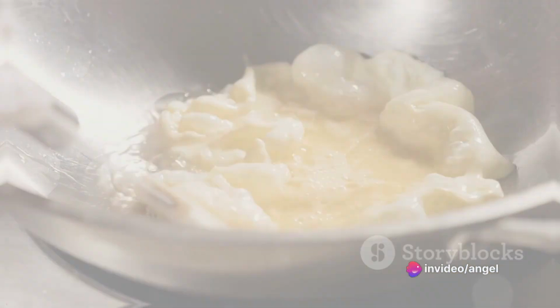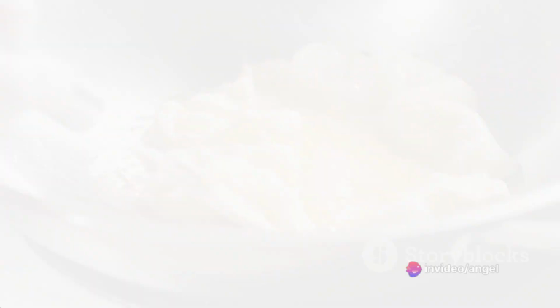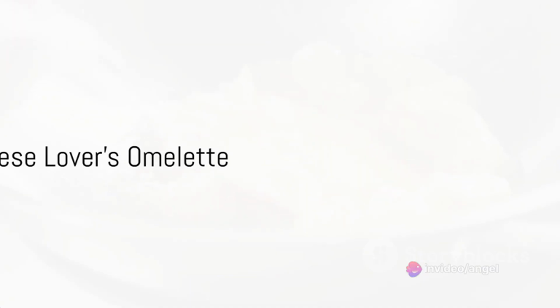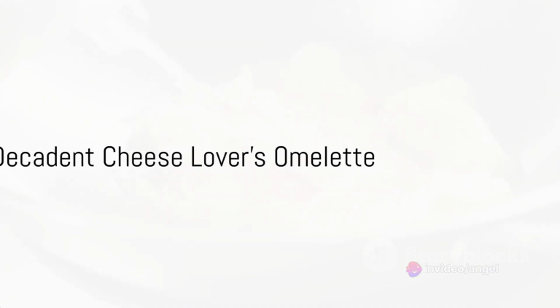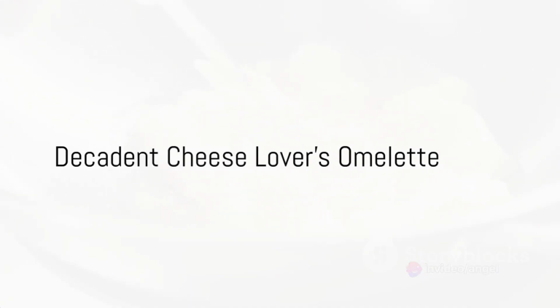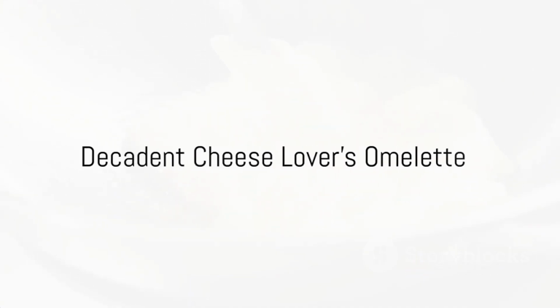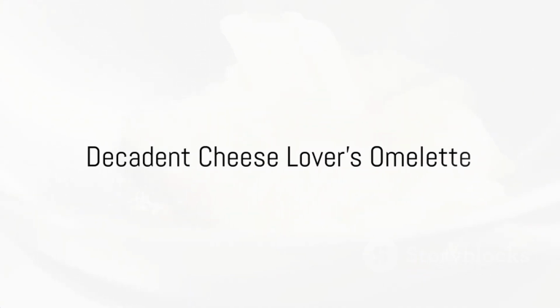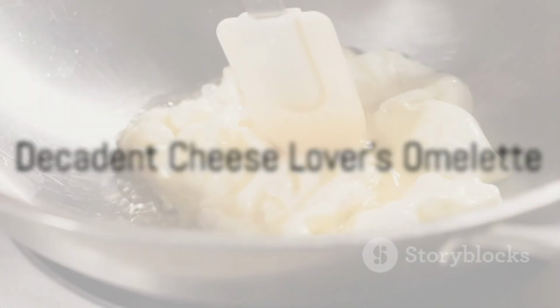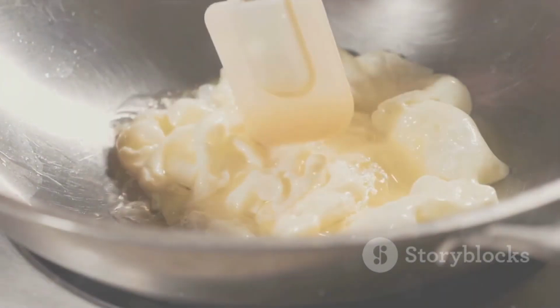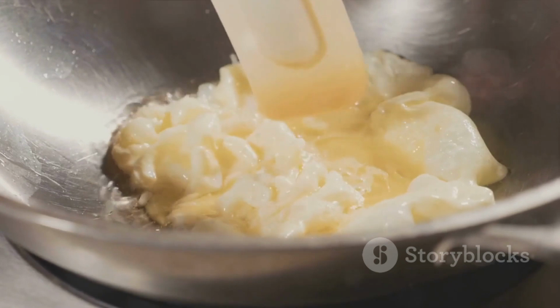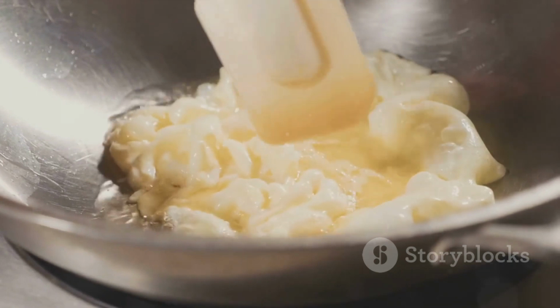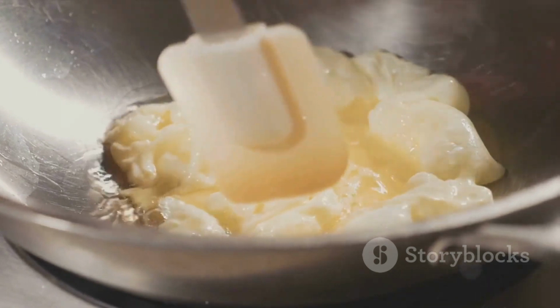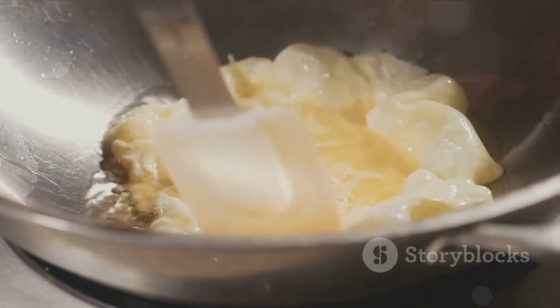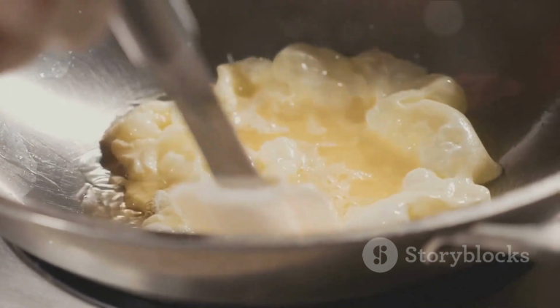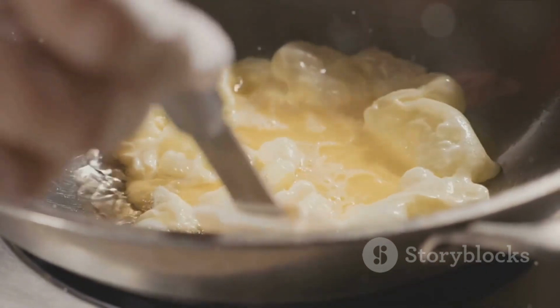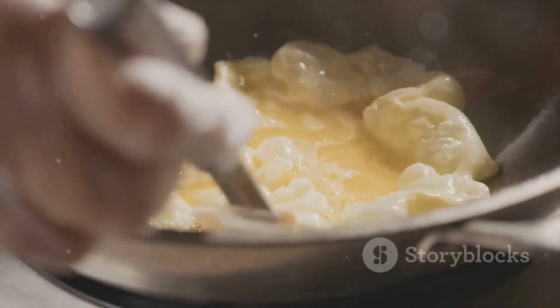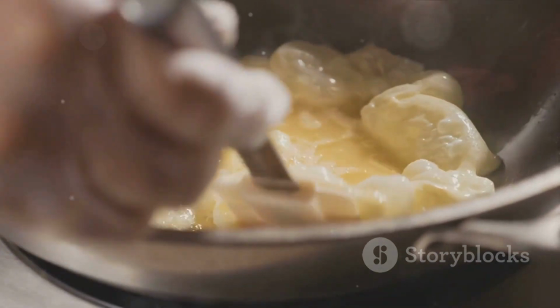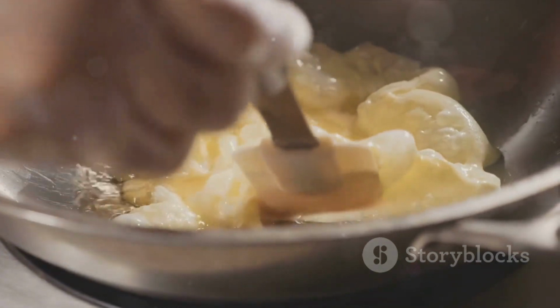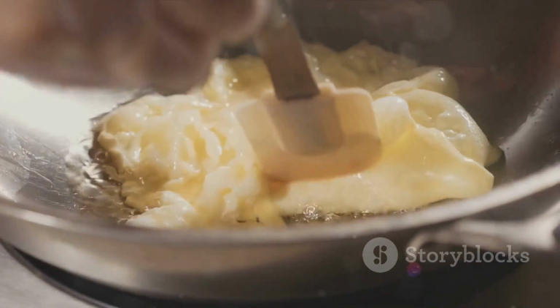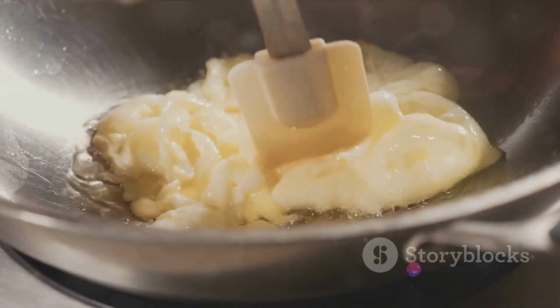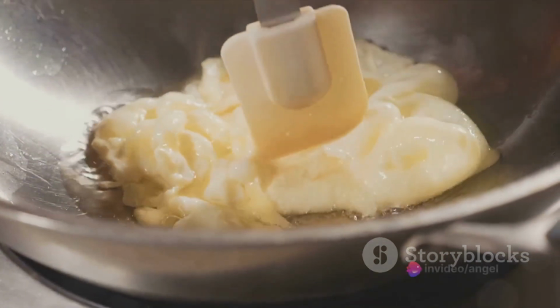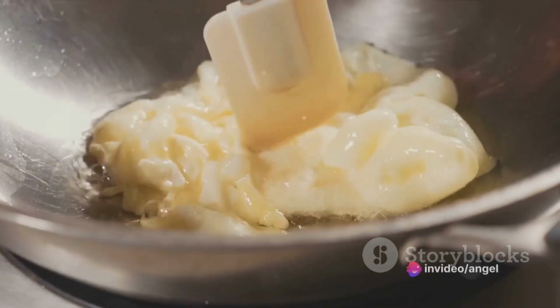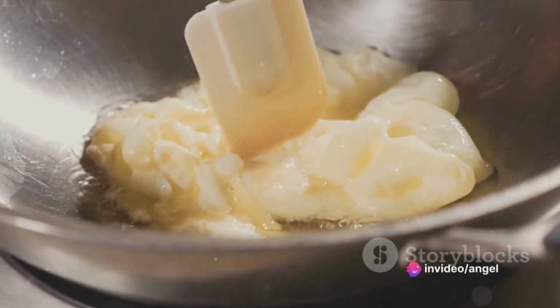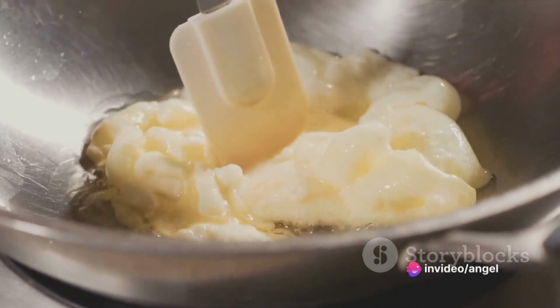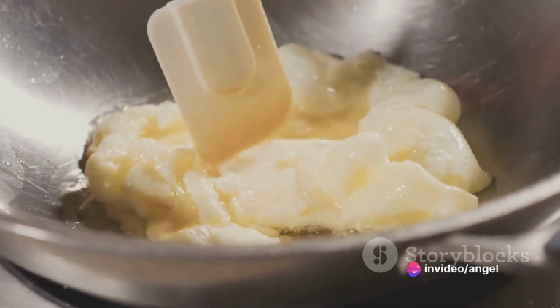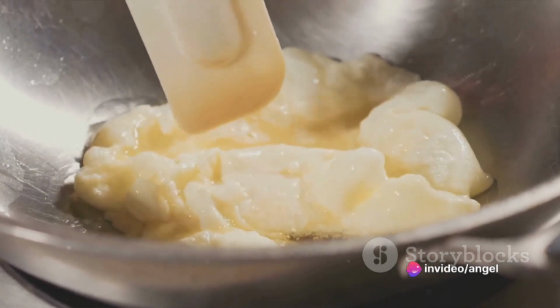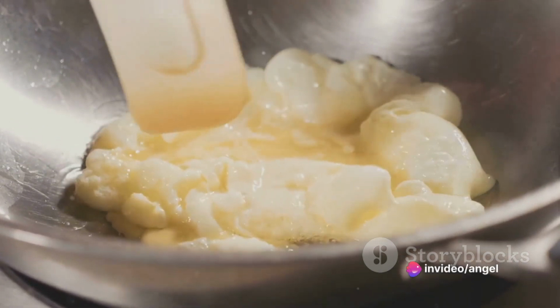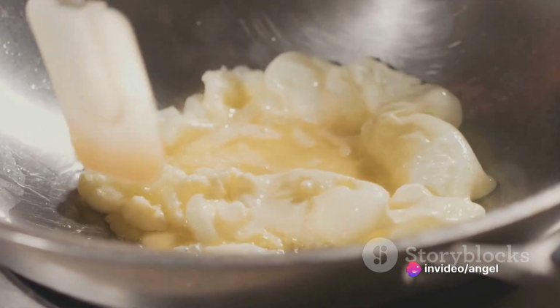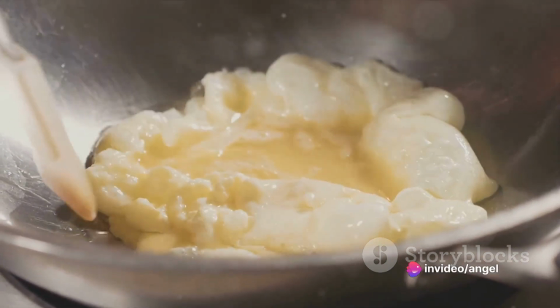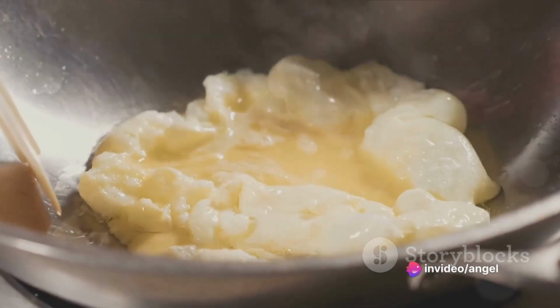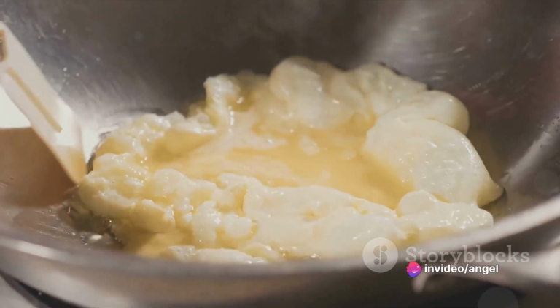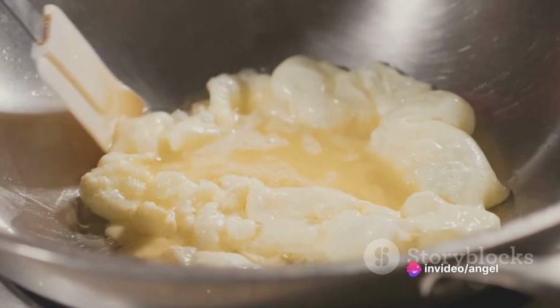And last but not least, the decadent cheese lover's omelet. Whisk two eggs with cream, salt, and pepper. Pour into a heated buttered pan and sprinkle with a generous amount of your favorite cheese. Fold over when nearly set.